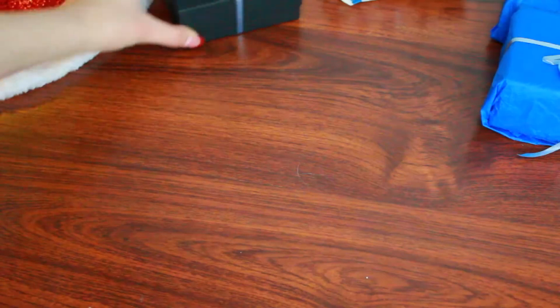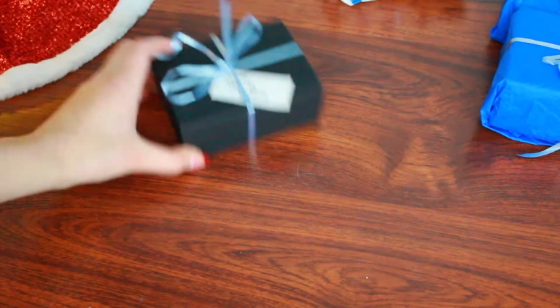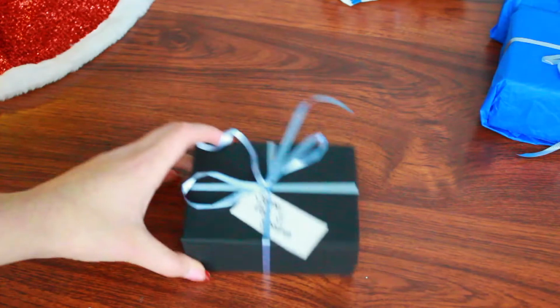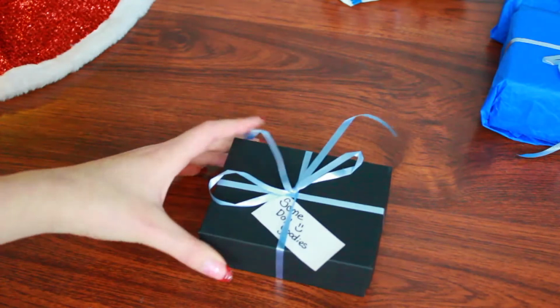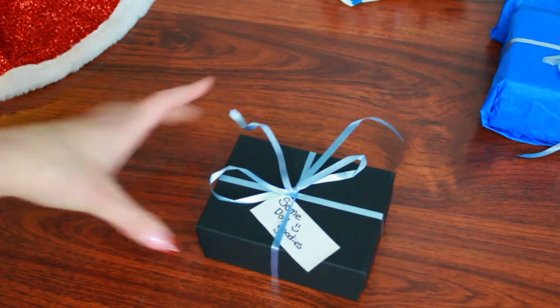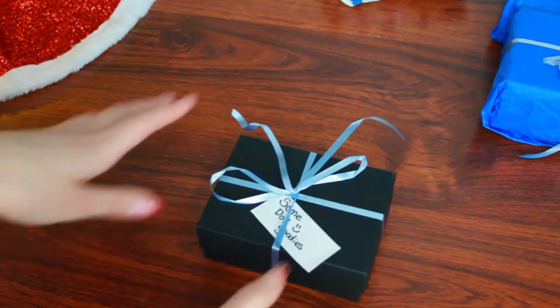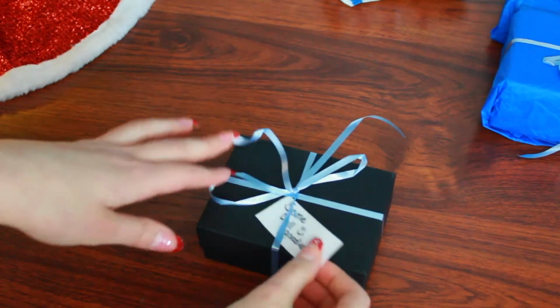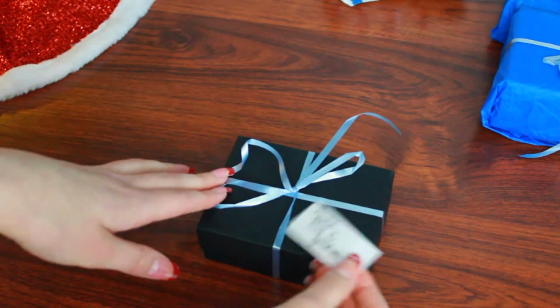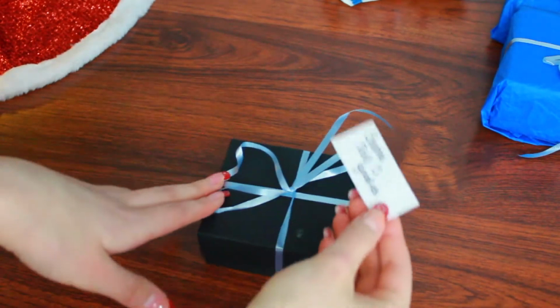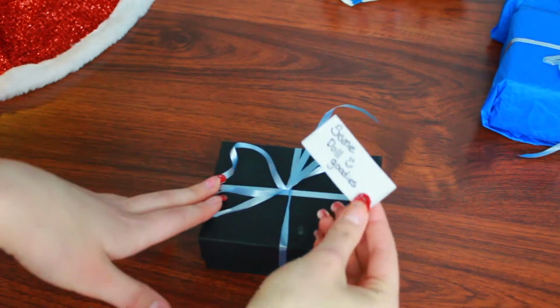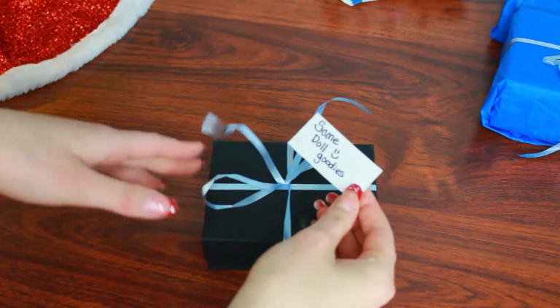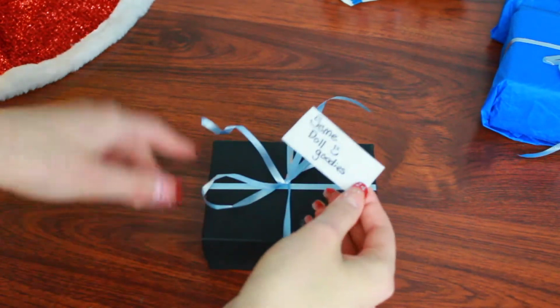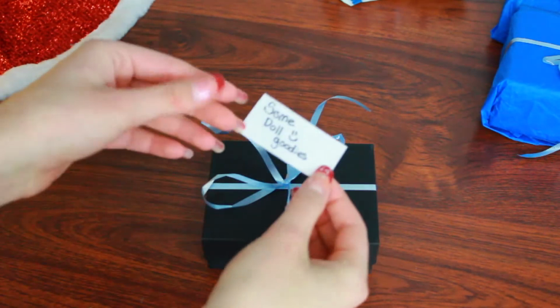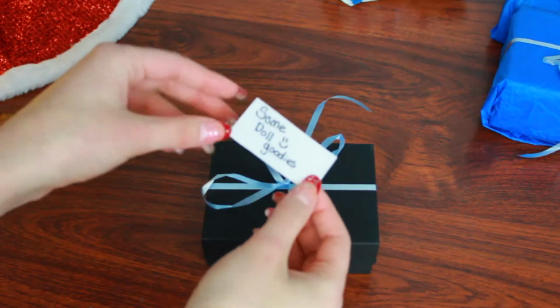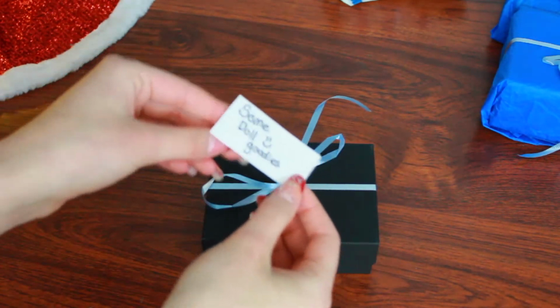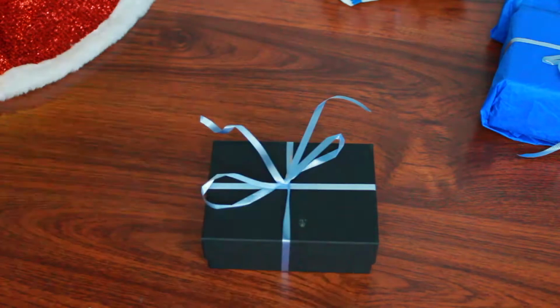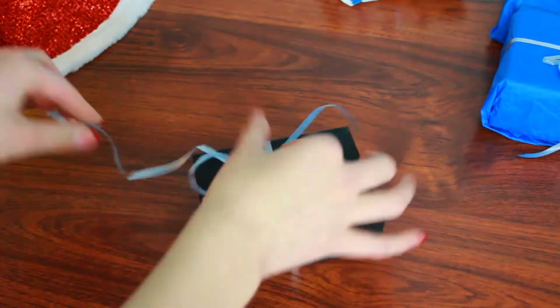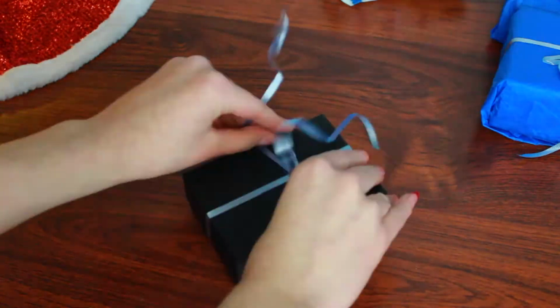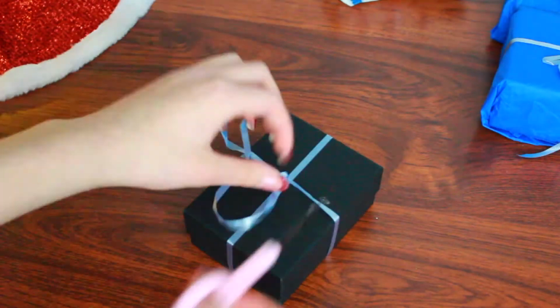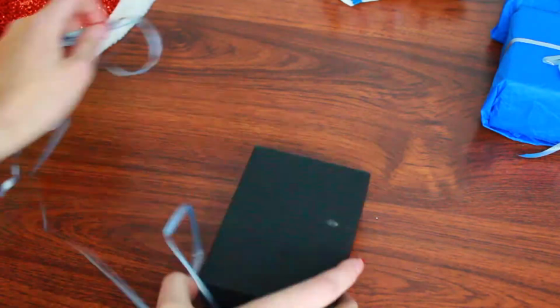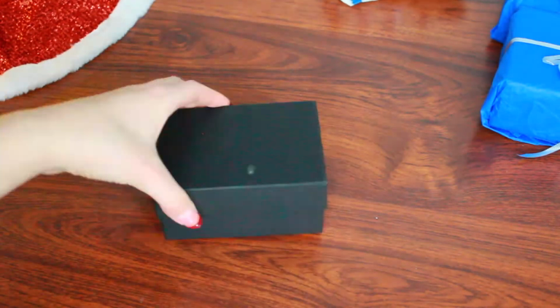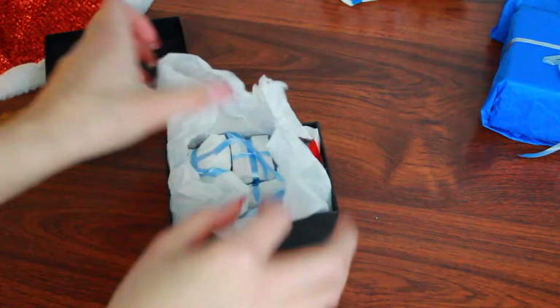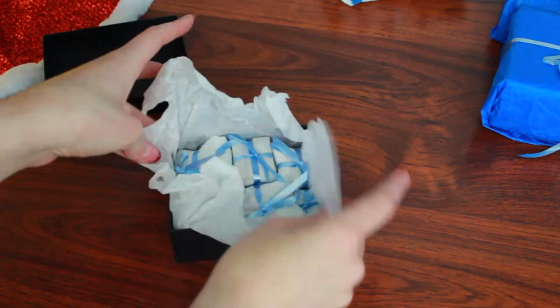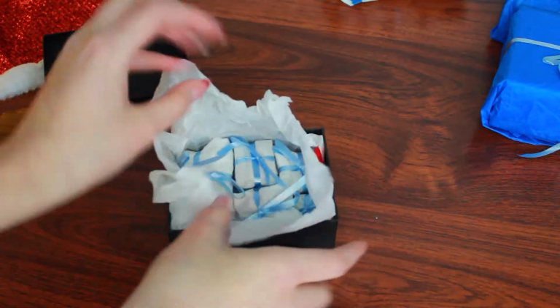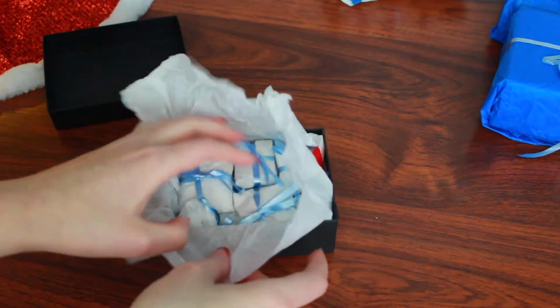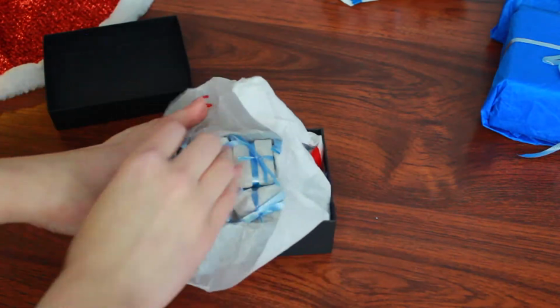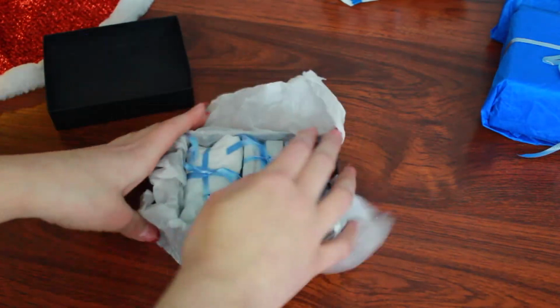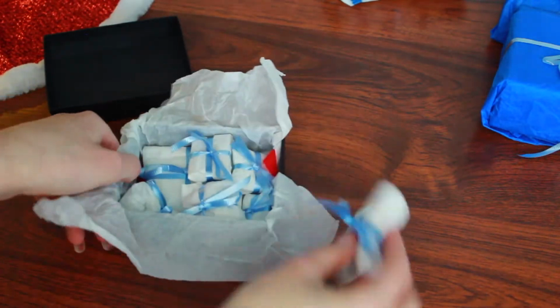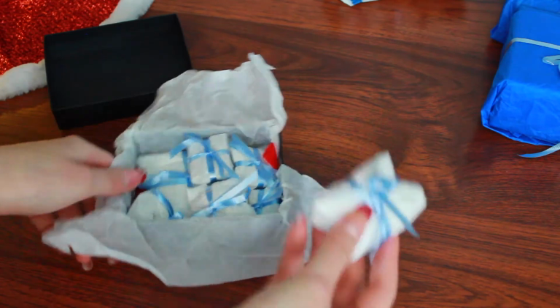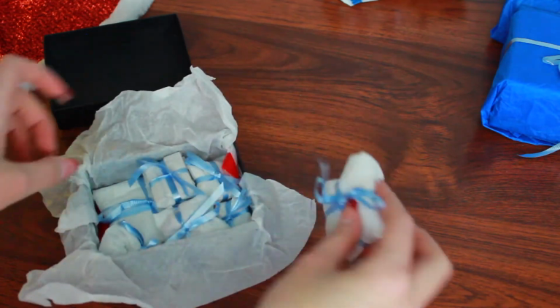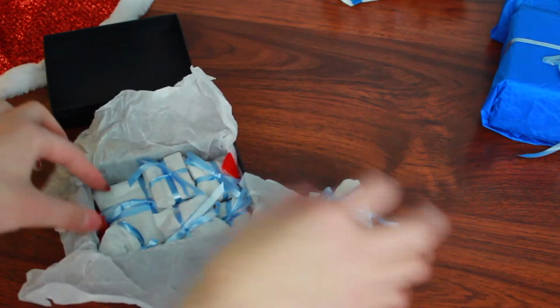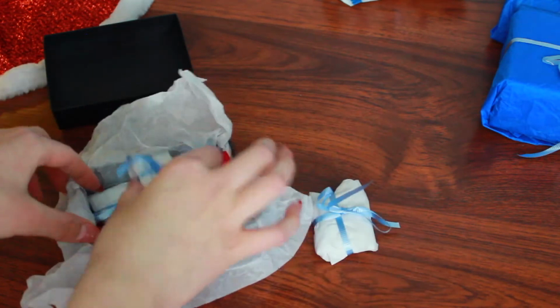This is the next smallest gift, and it has a little writing that says 'some doll goodies.' They're all wrapped up — I can't imagine how much time this took you.